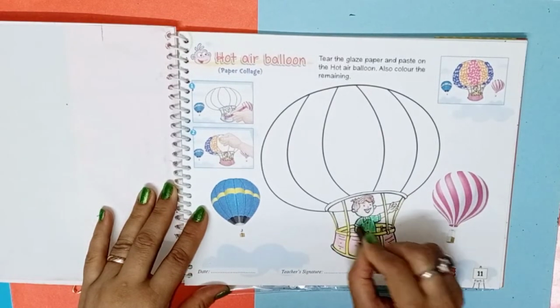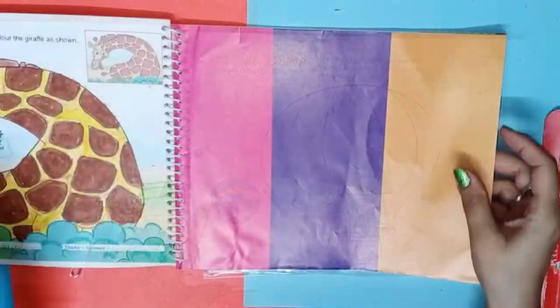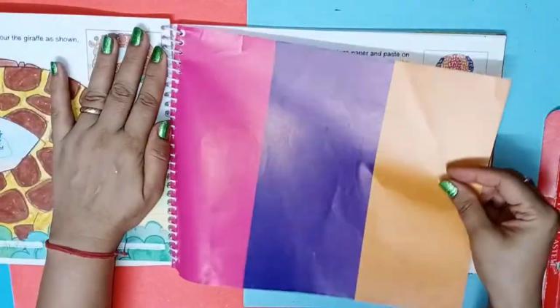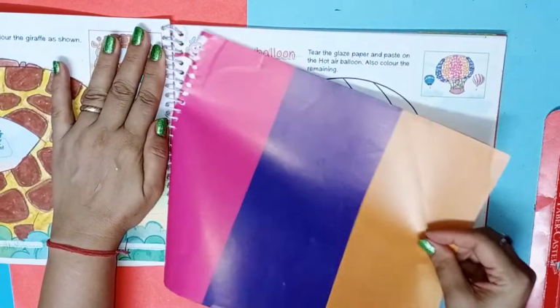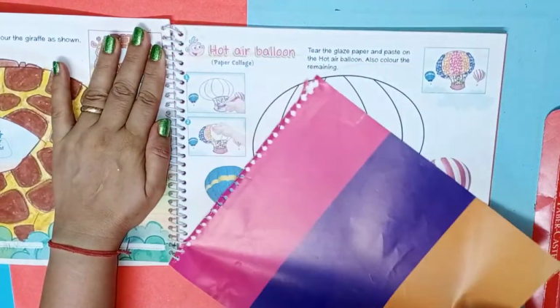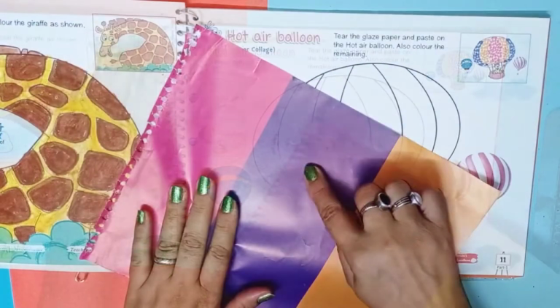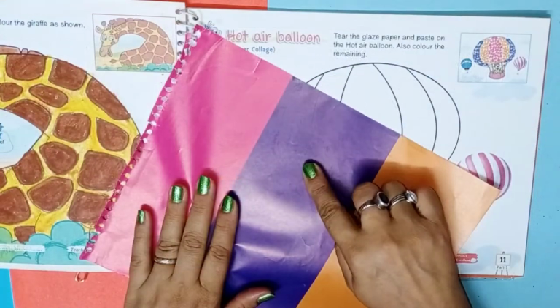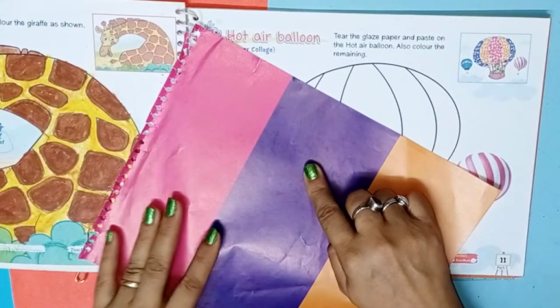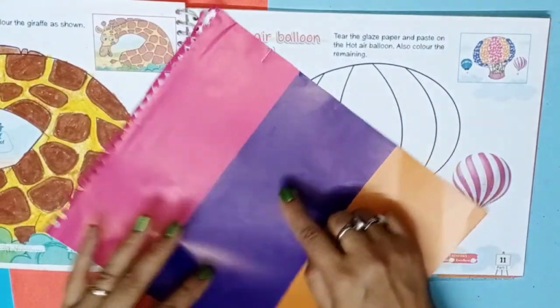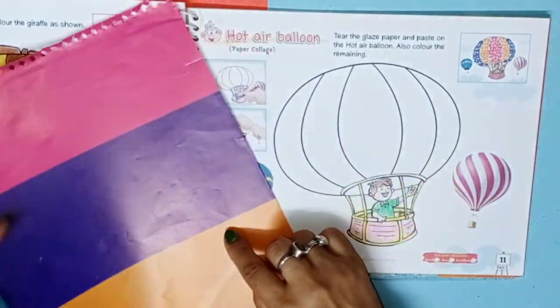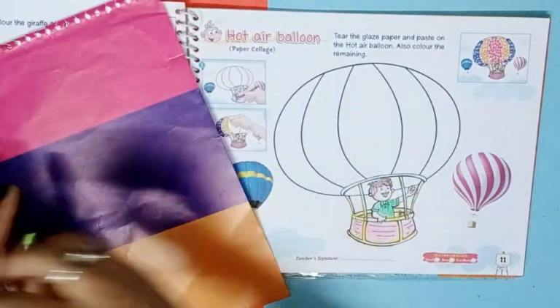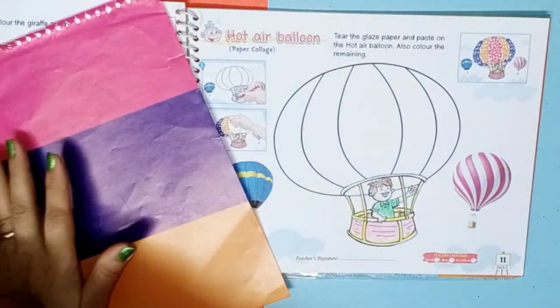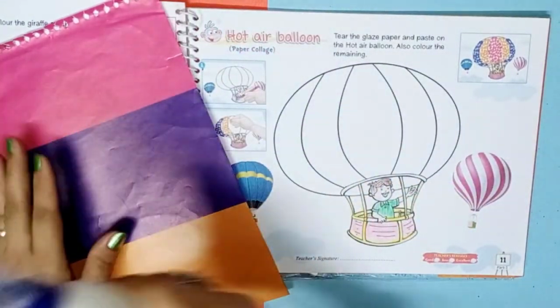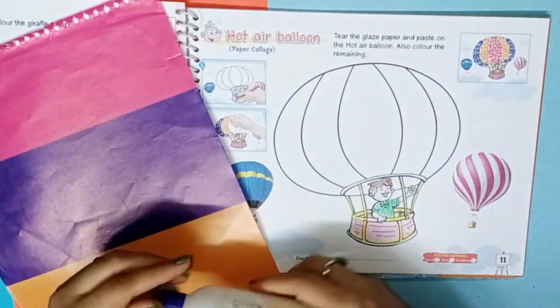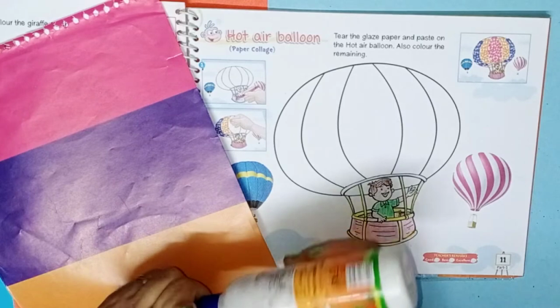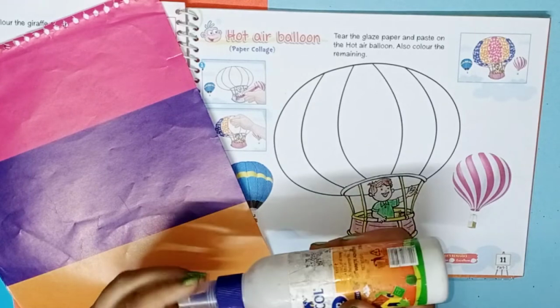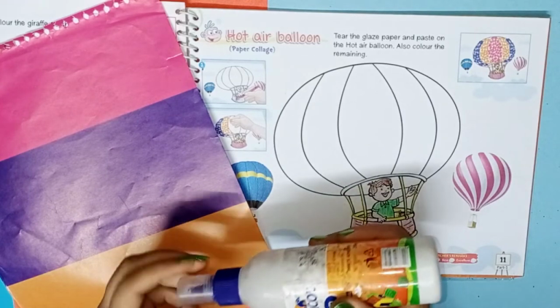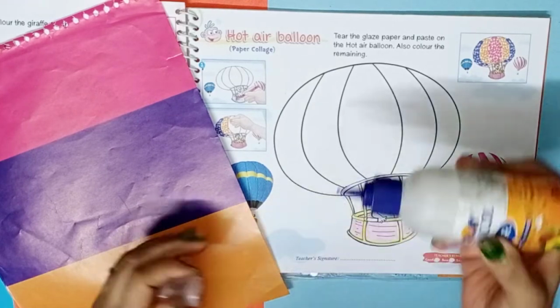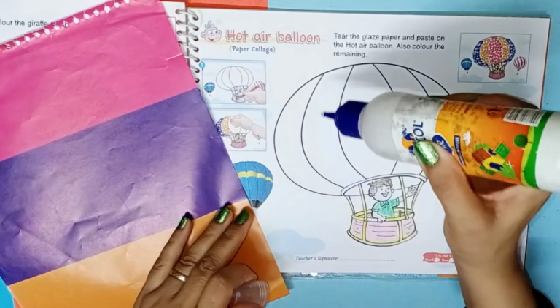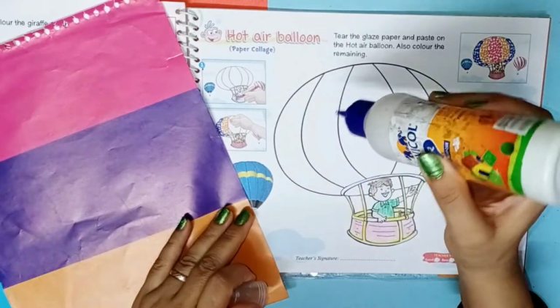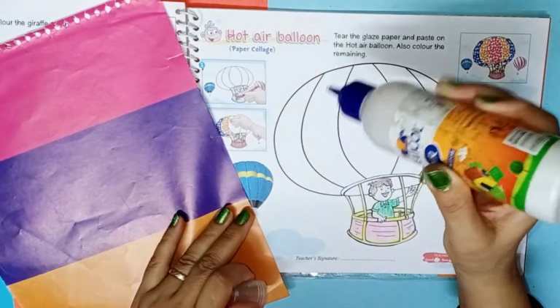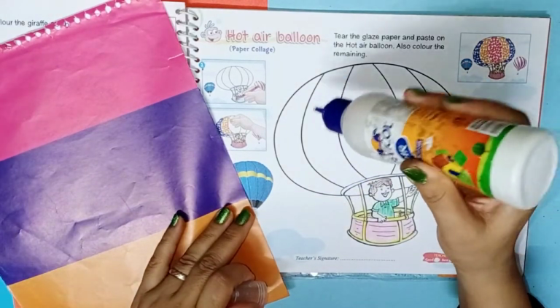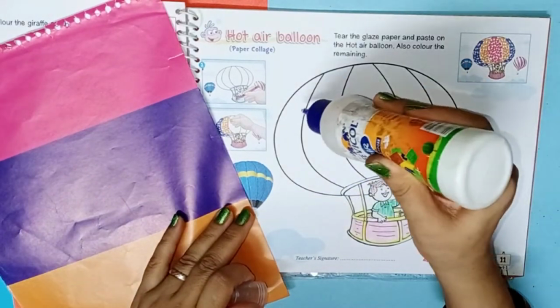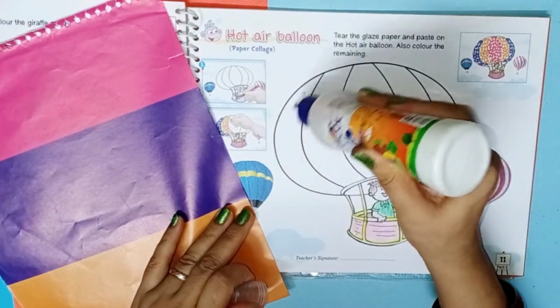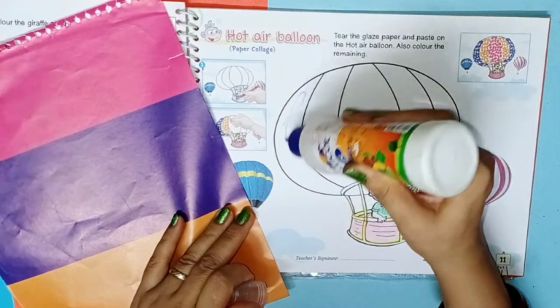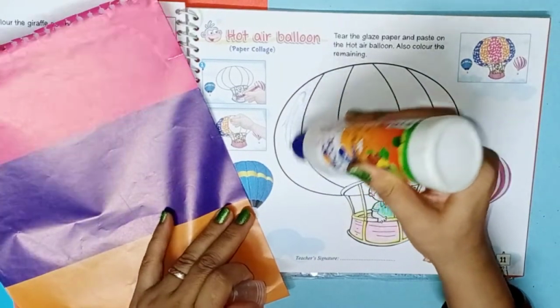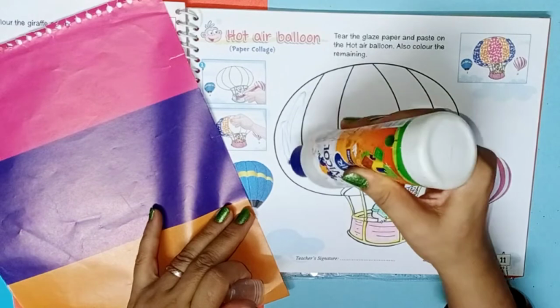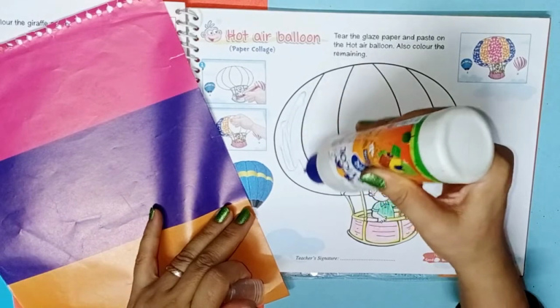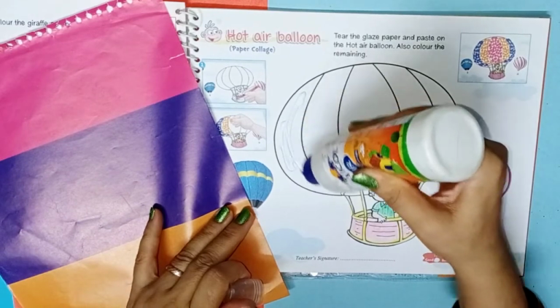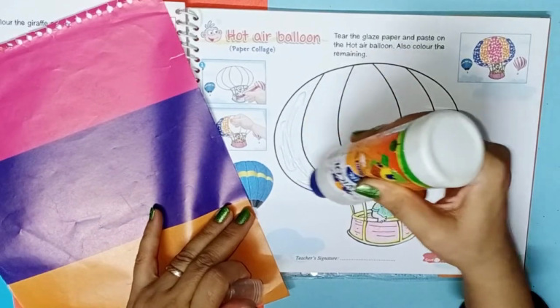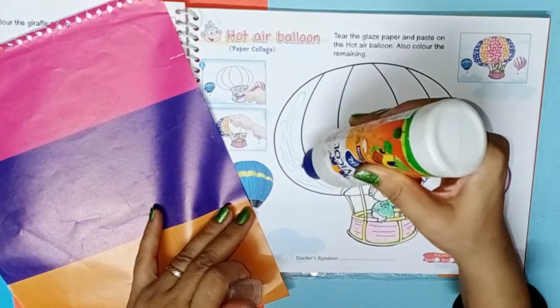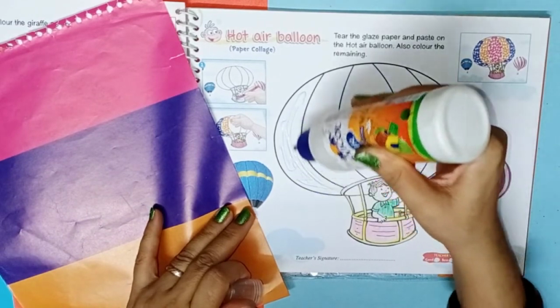There is given glaze paper. Start from purple color — you can see this picture for help. Spread fevicol and tear the purple sheet and paste it.